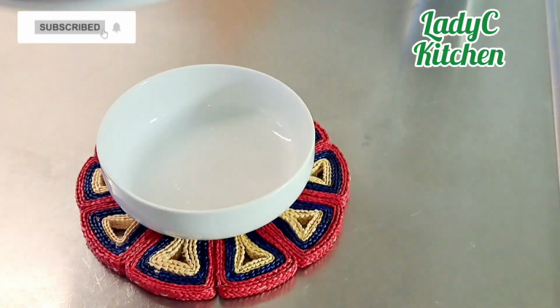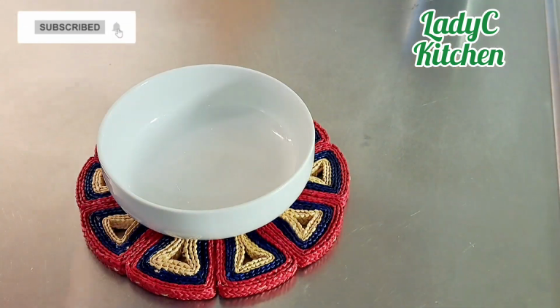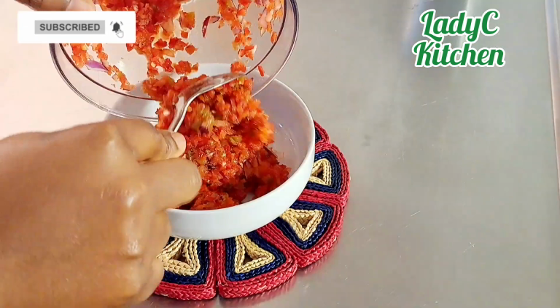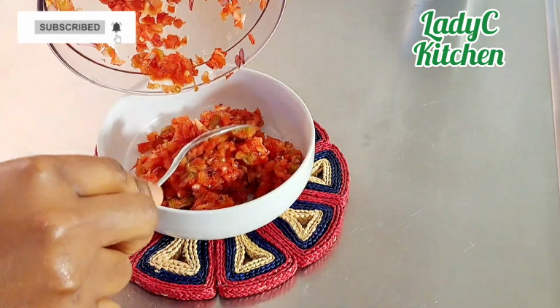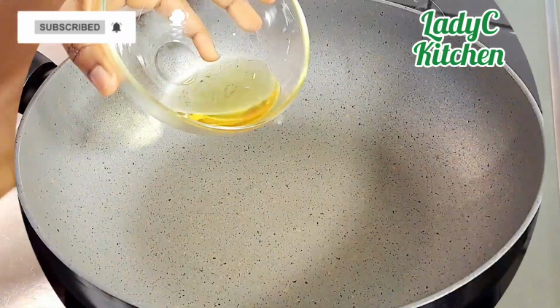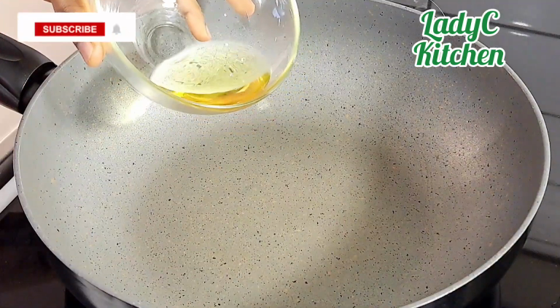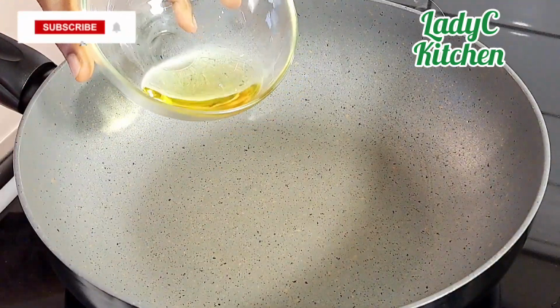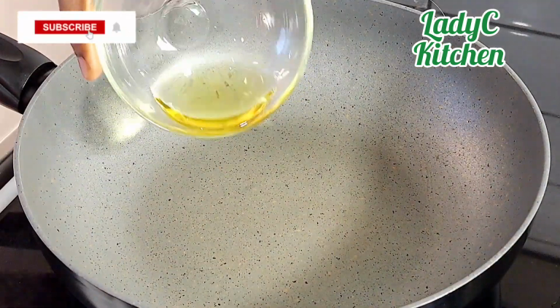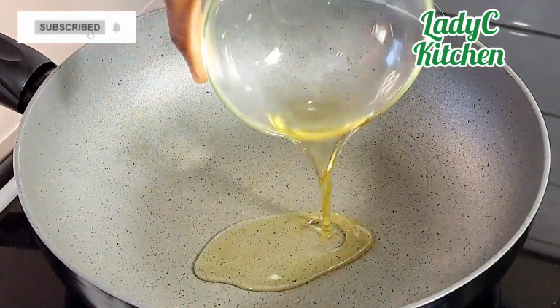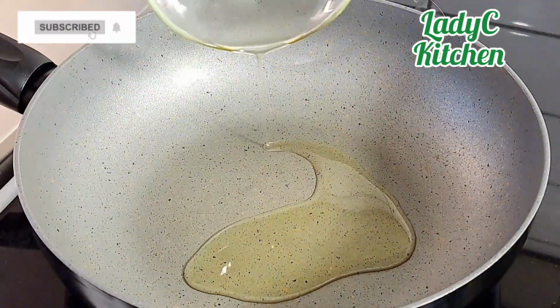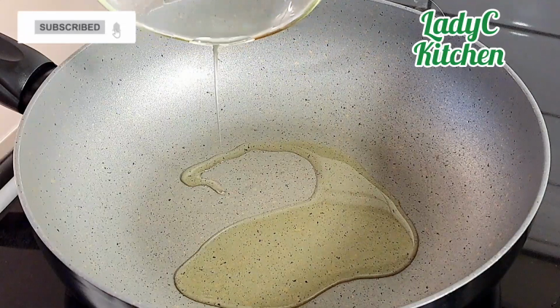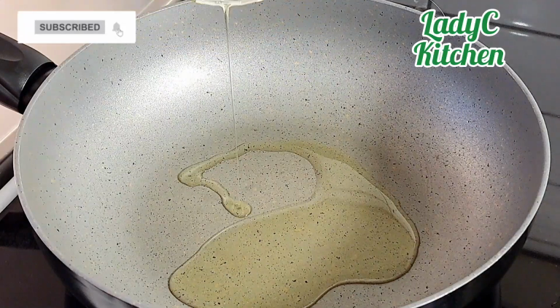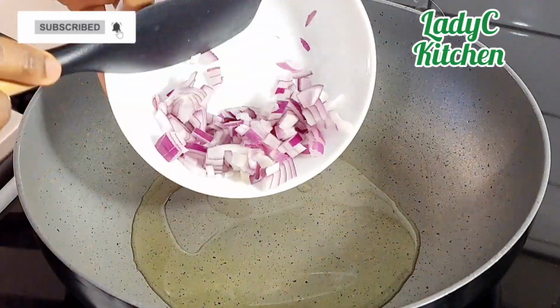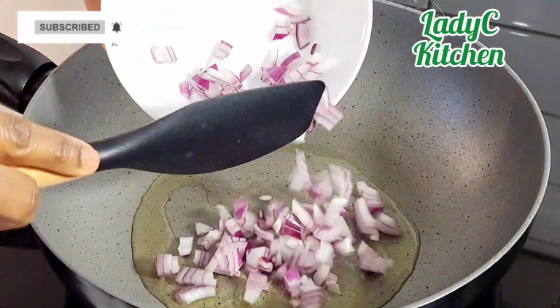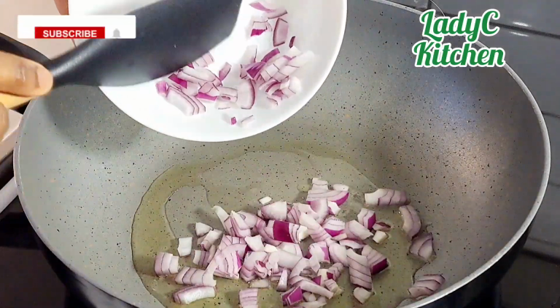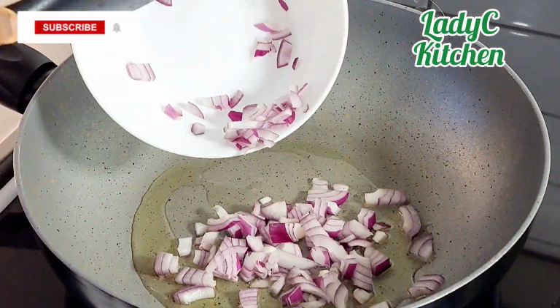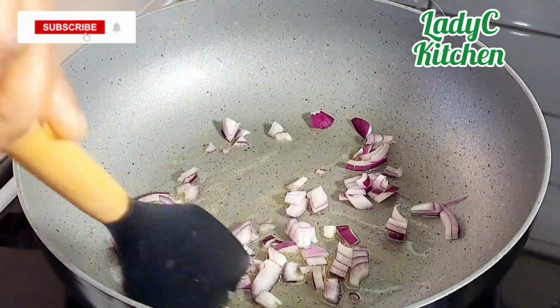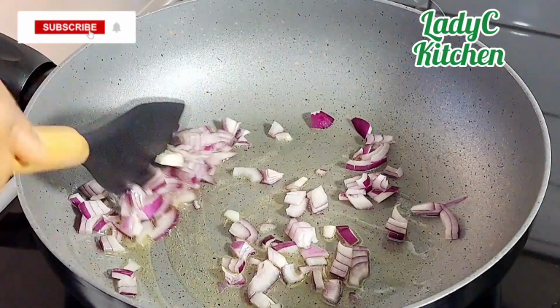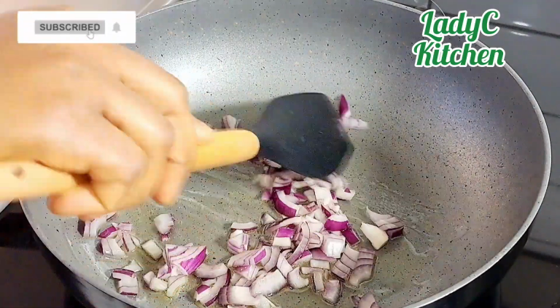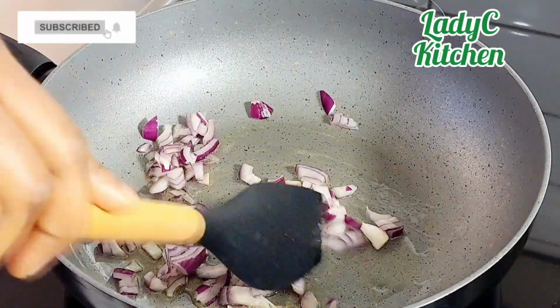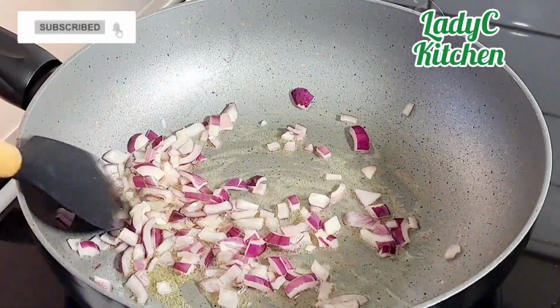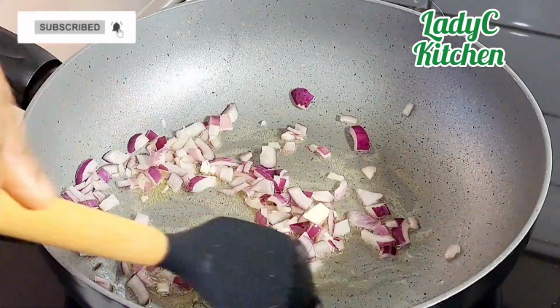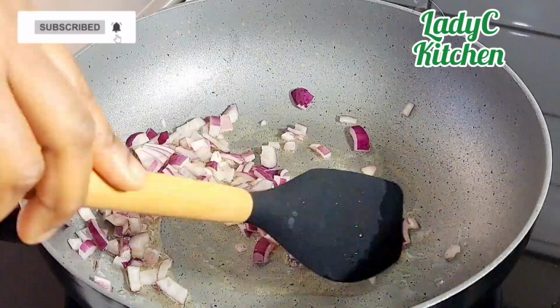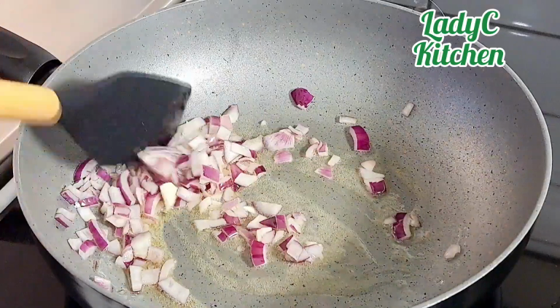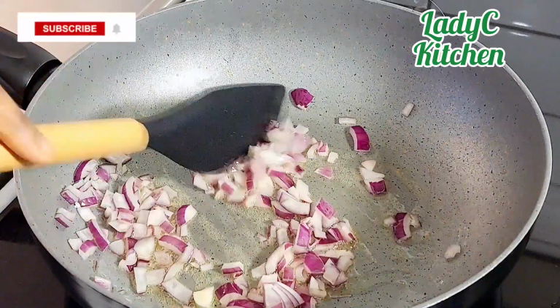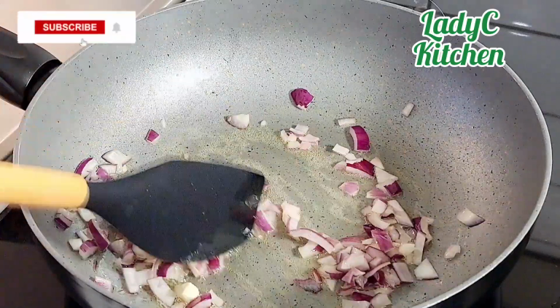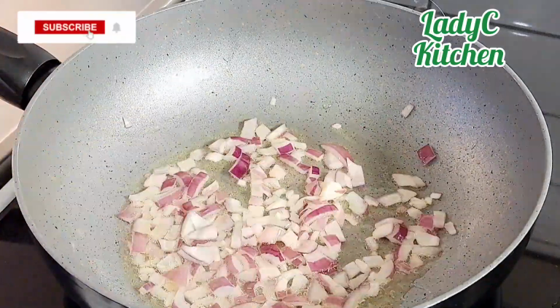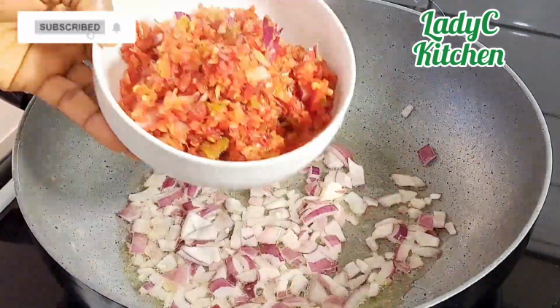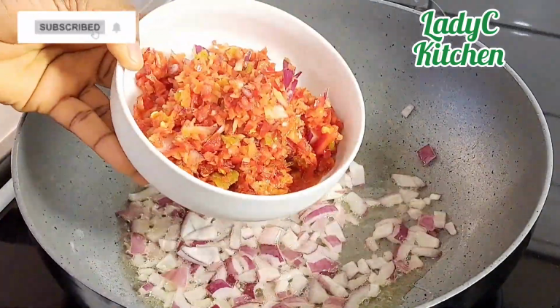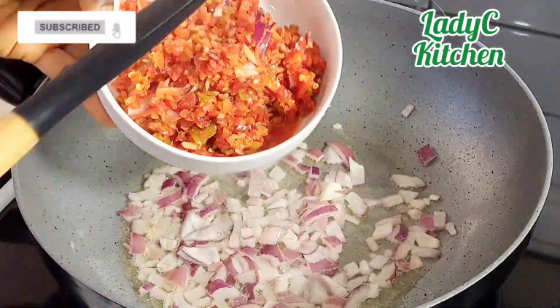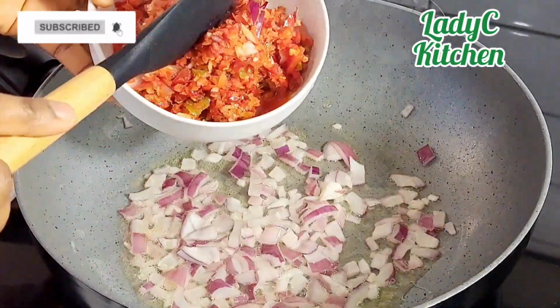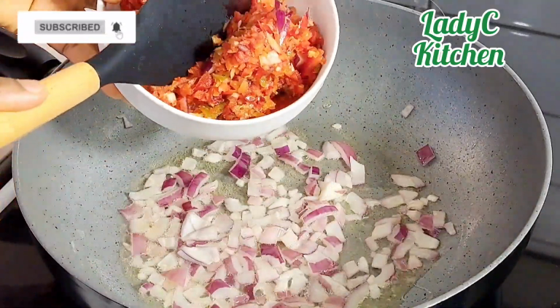Everything is ready — let's cook the pepper soup. In a pot, add the vegetable oil, add the remaining chopped onion, stir fry for a few seconds, then add half of the blended pepper mix and fry until almost dry.